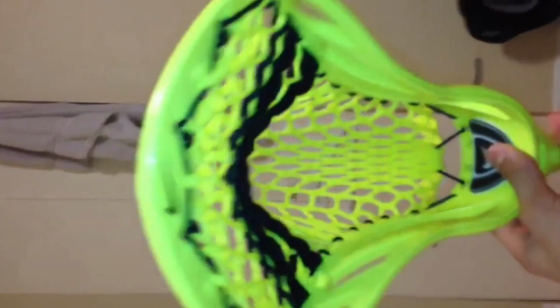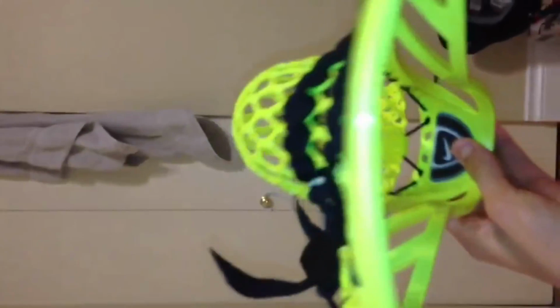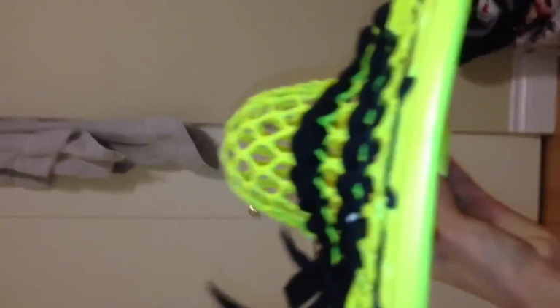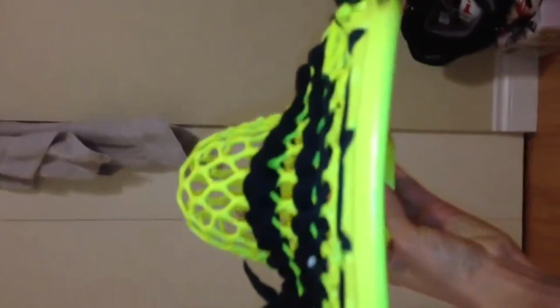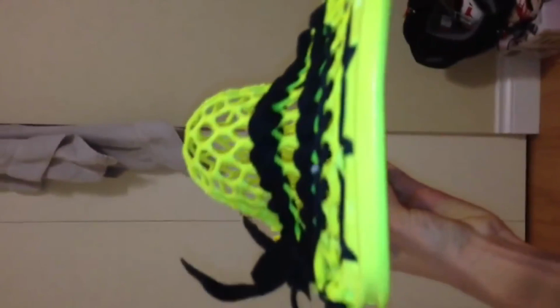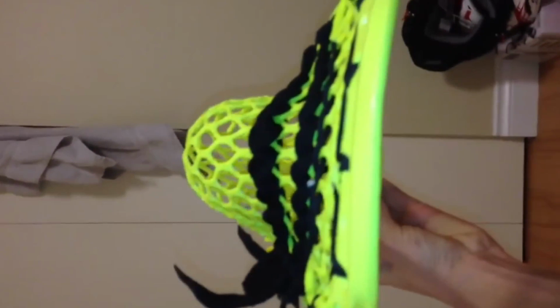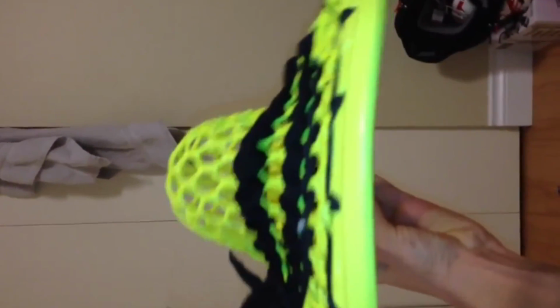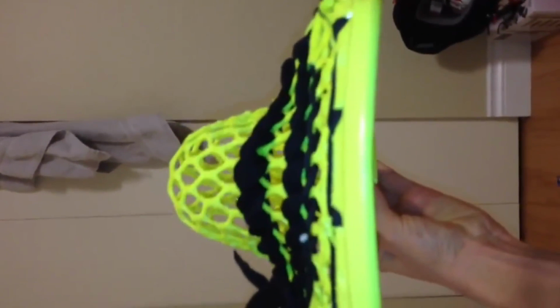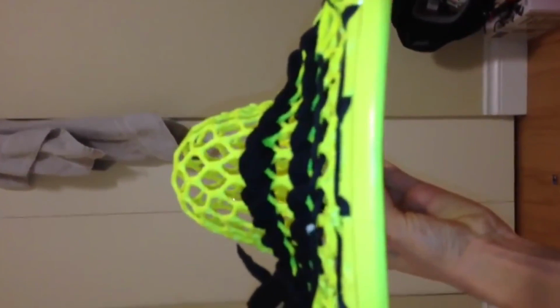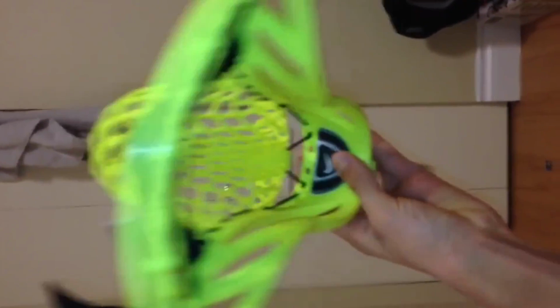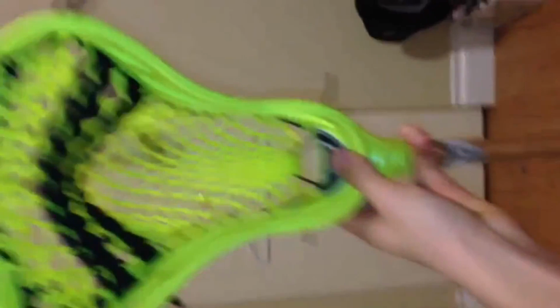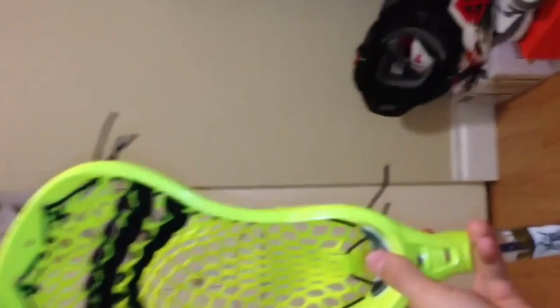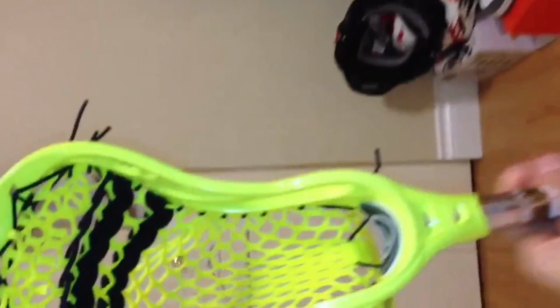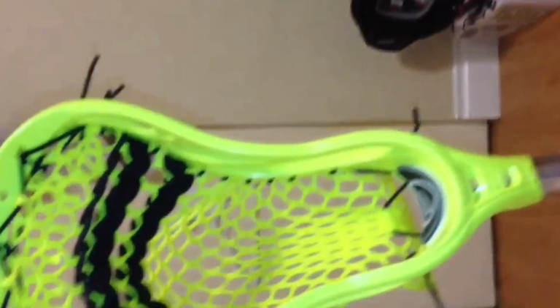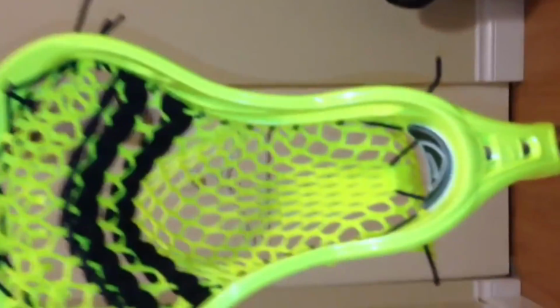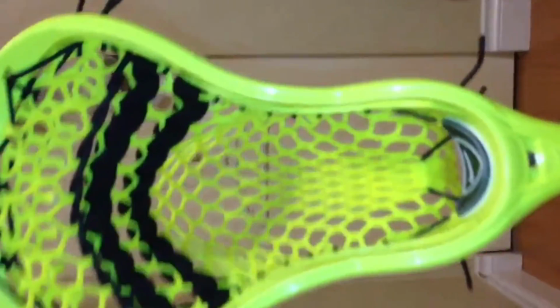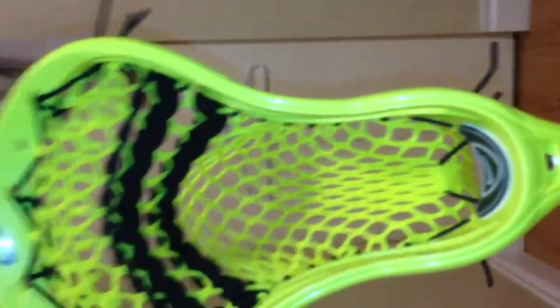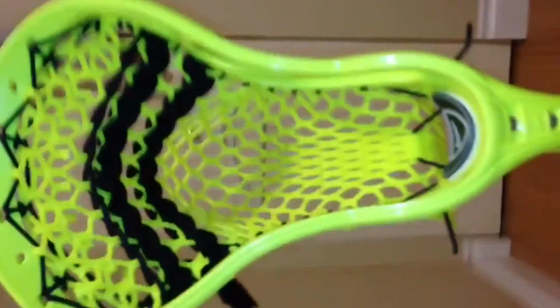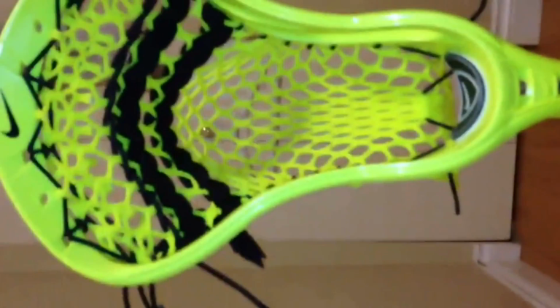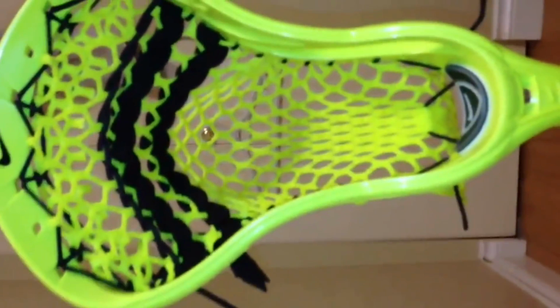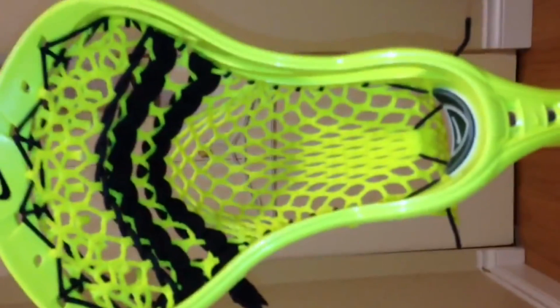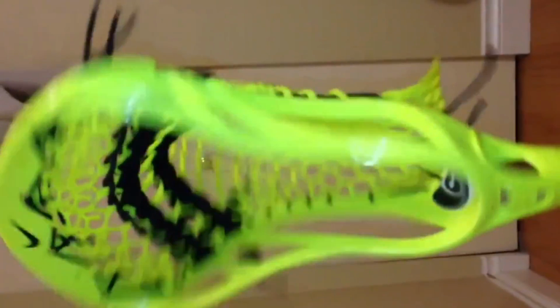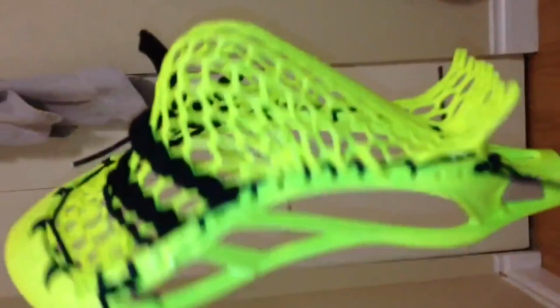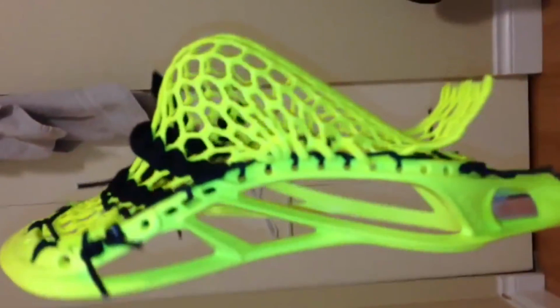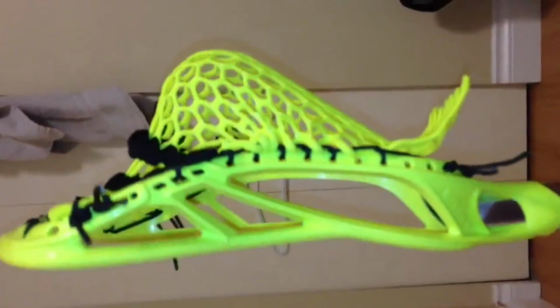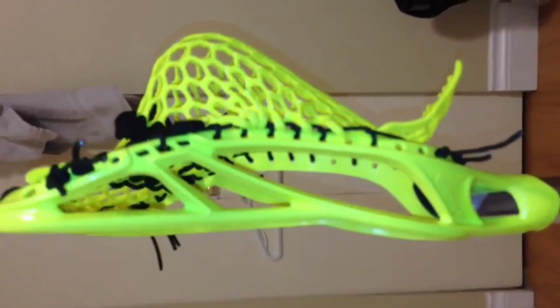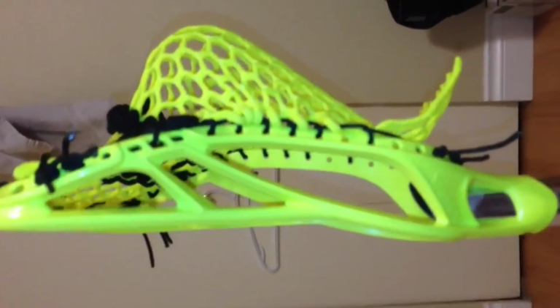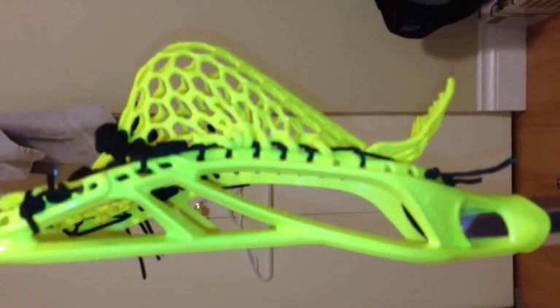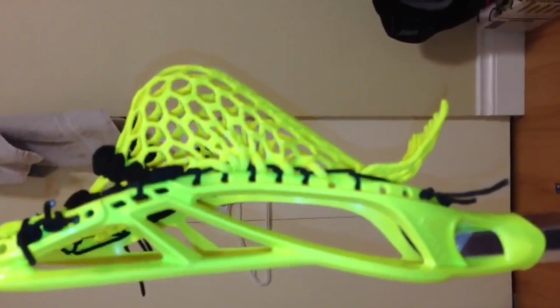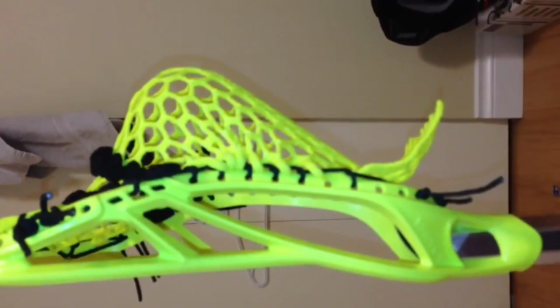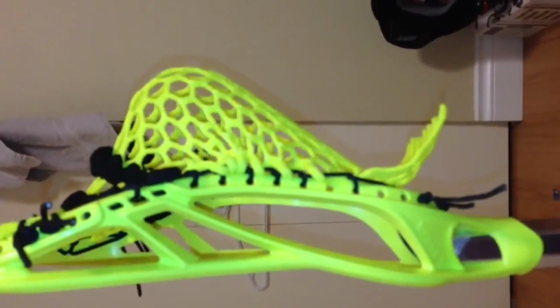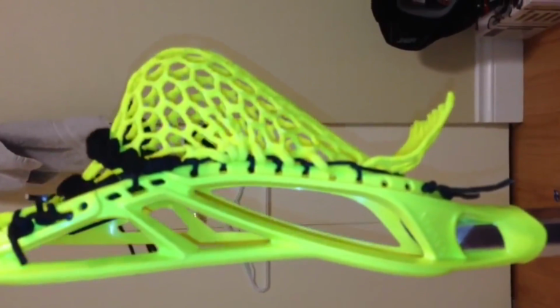It's a nice channel as you can see — nice and tight. It's got a good amount of hold, a little bit of whip which is nice. The pocket doesn't really shift too much.